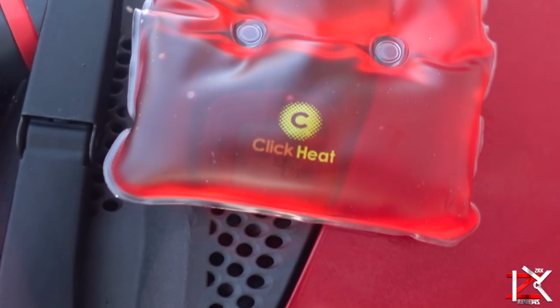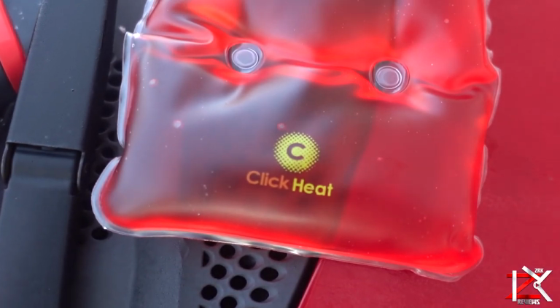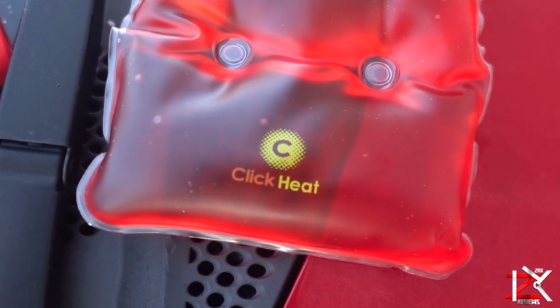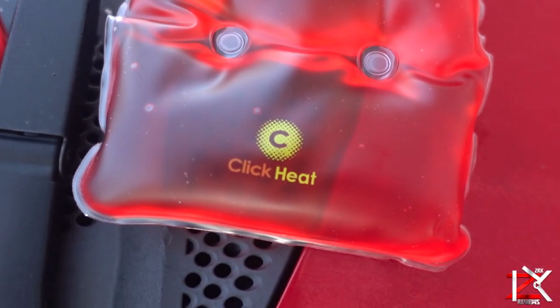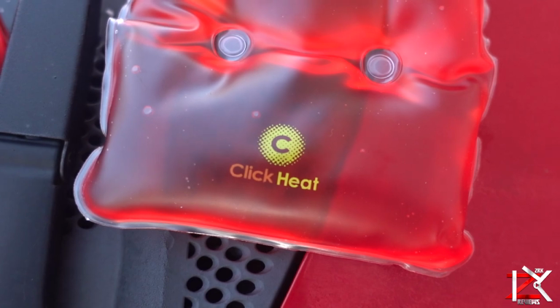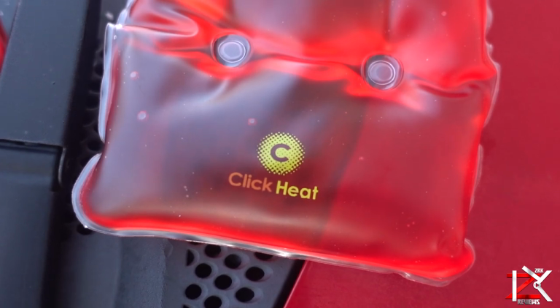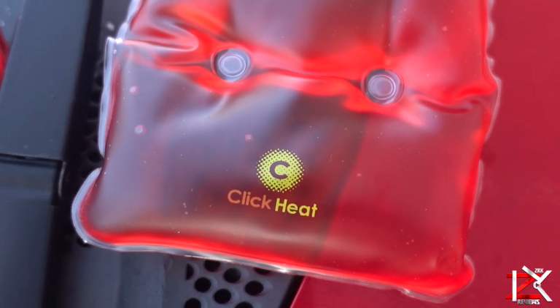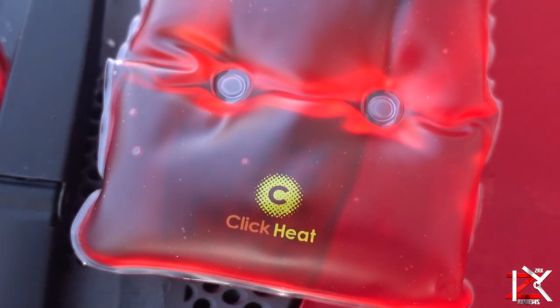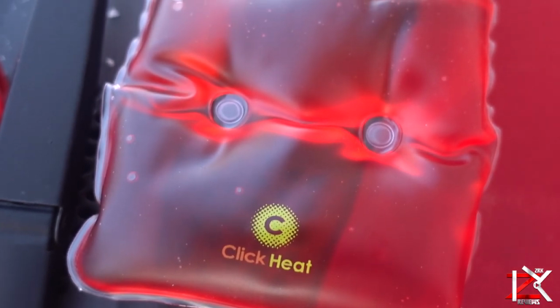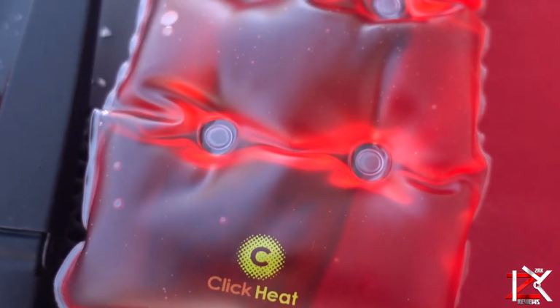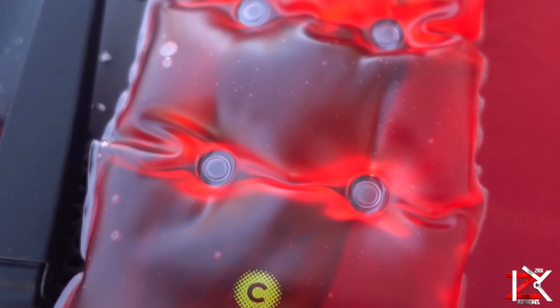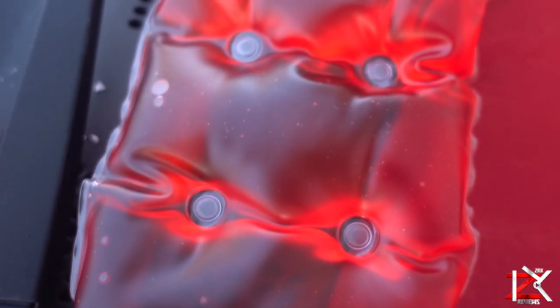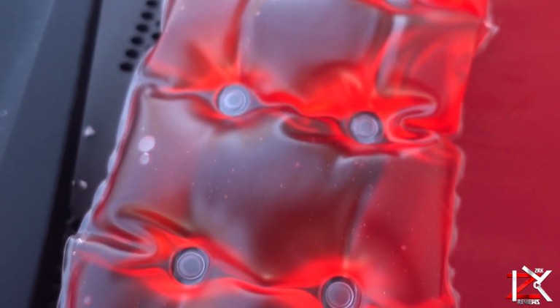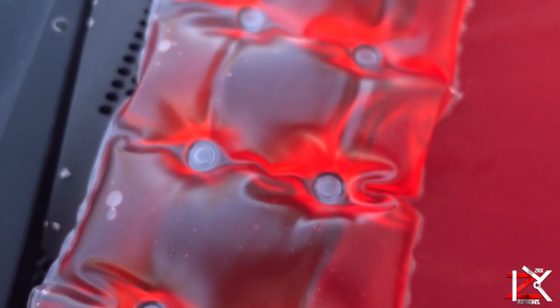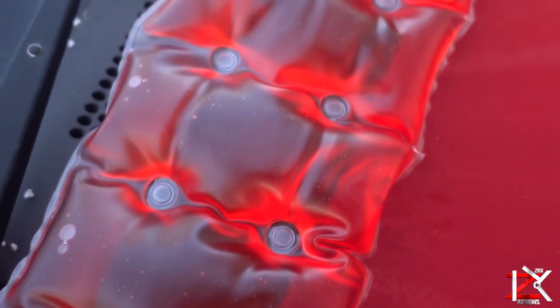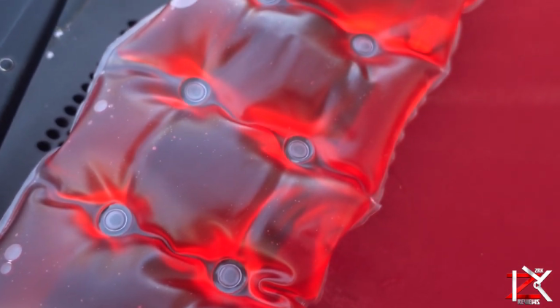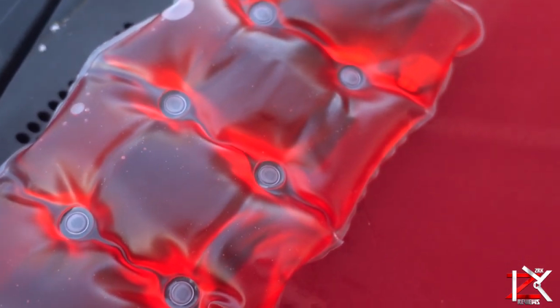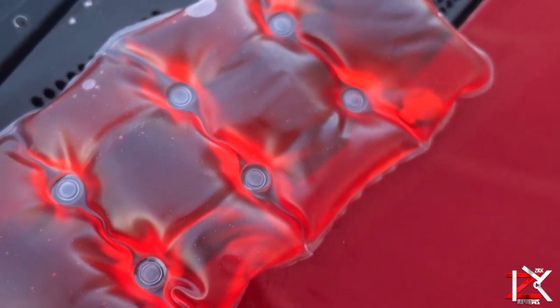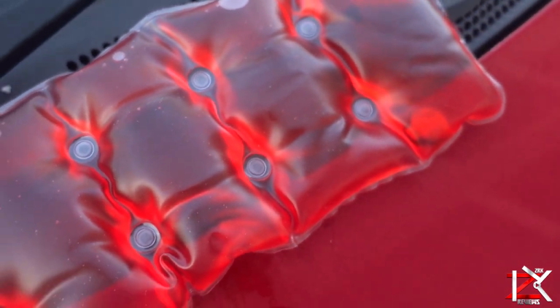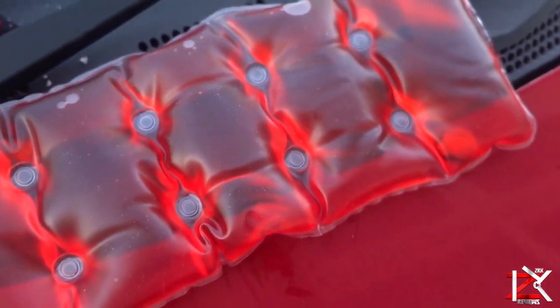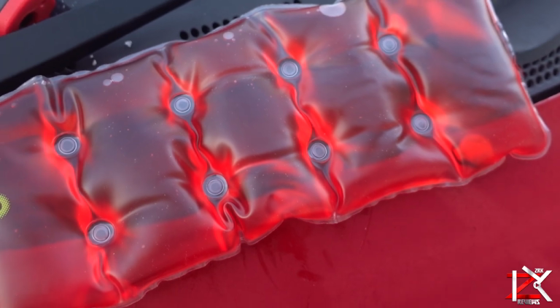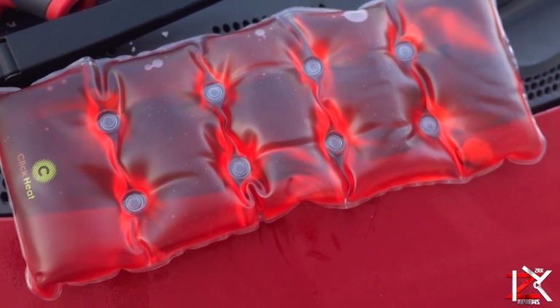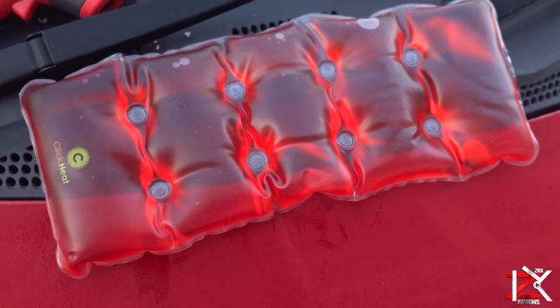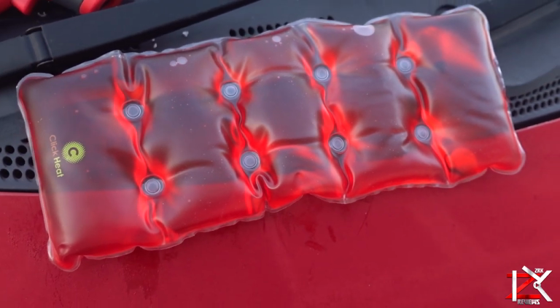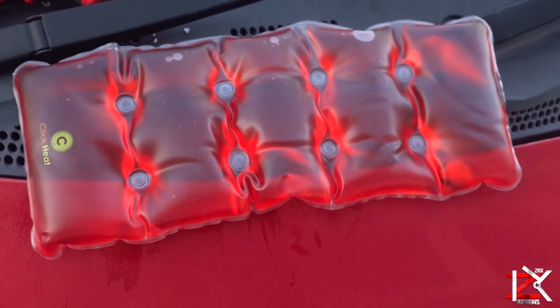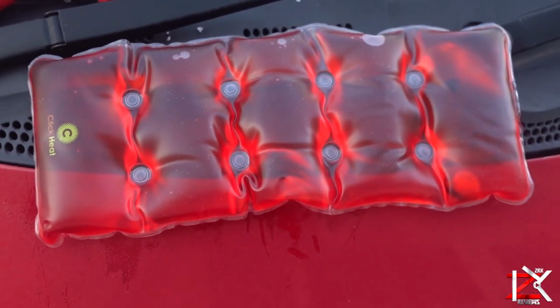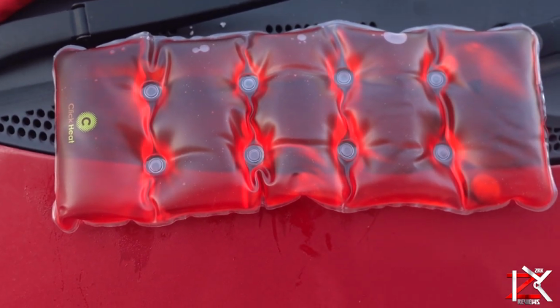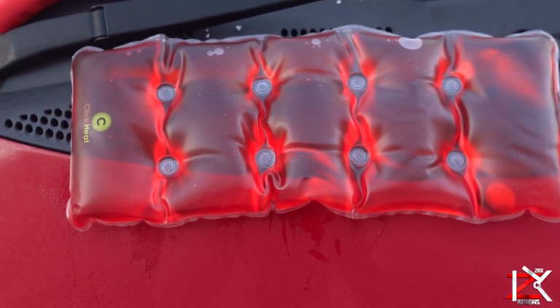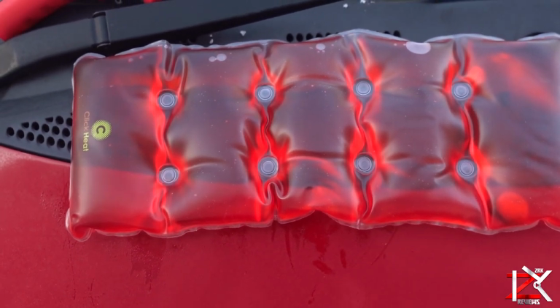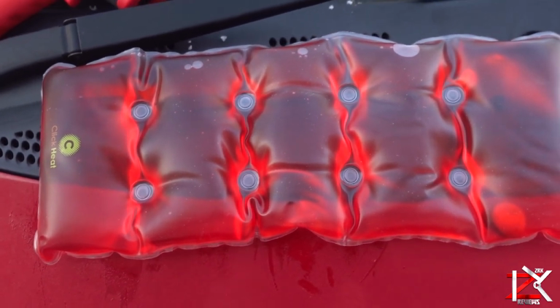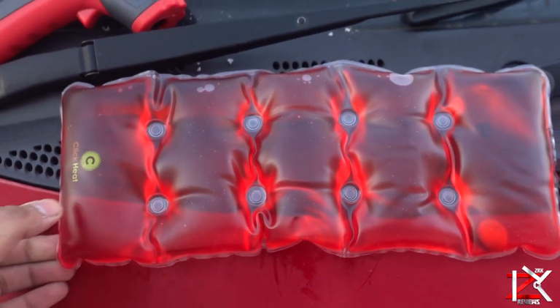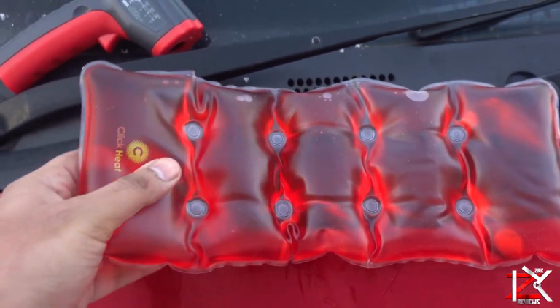What I've got here is a click heat body heating pad. Tried and tested on my body and works perfectly well for muscle aches, and it can also act like a hot water bottle.